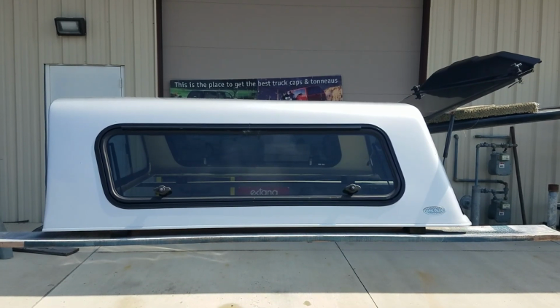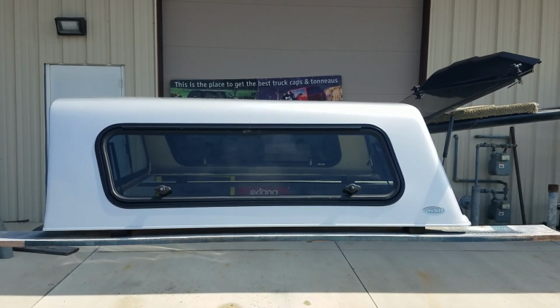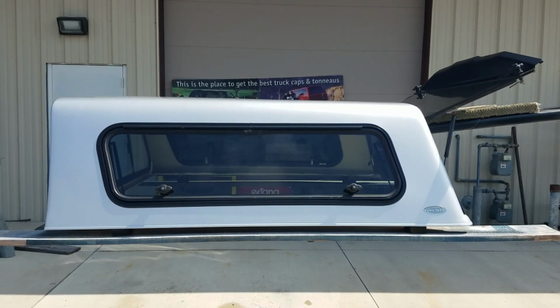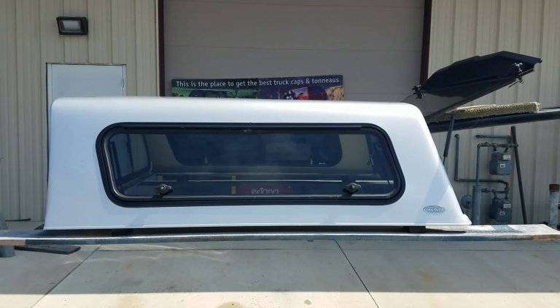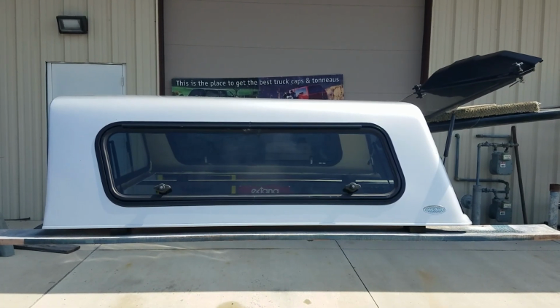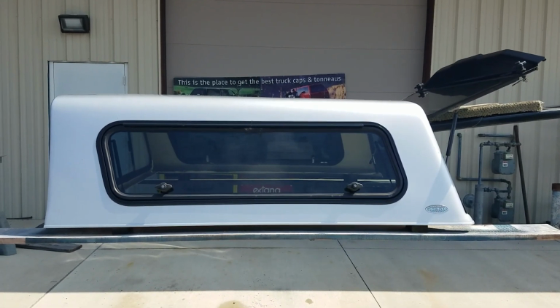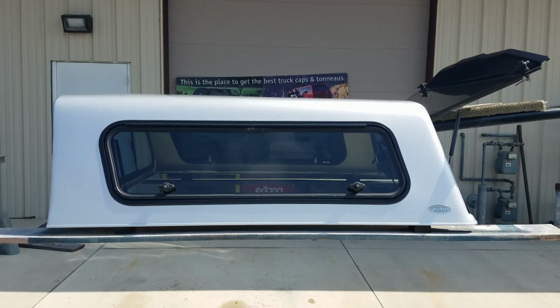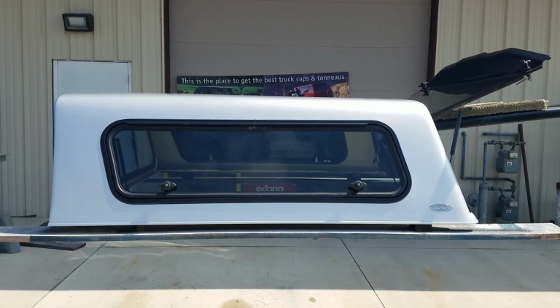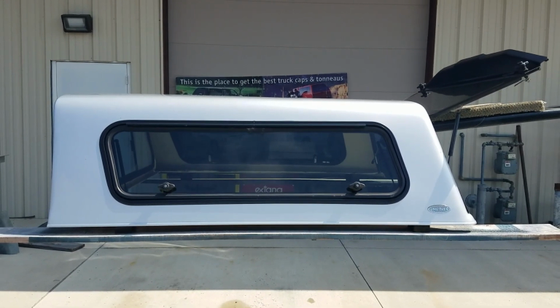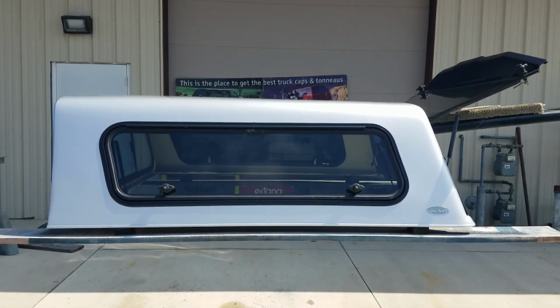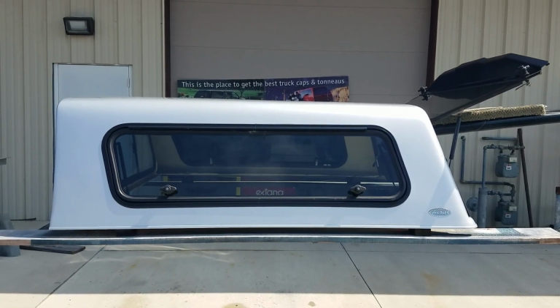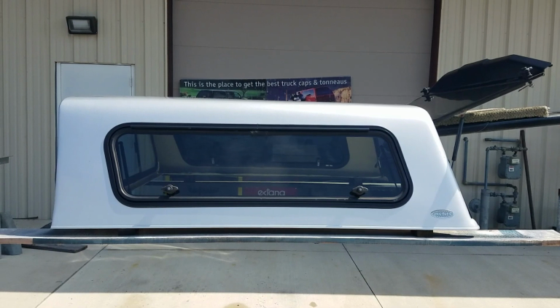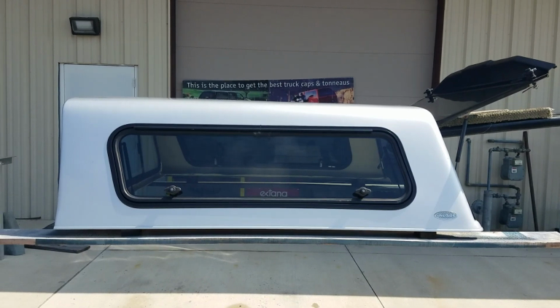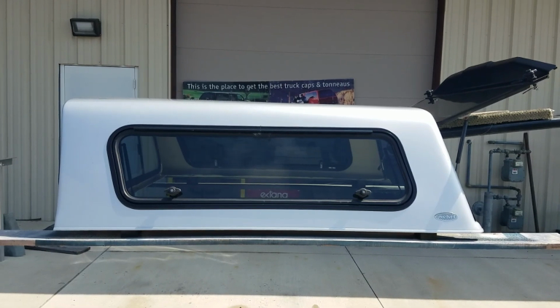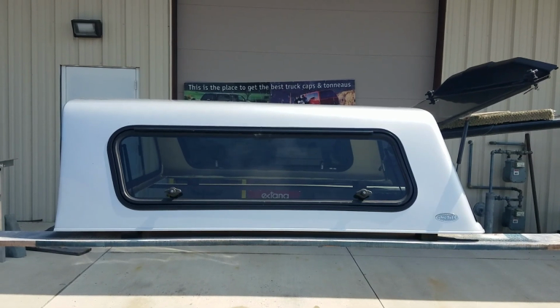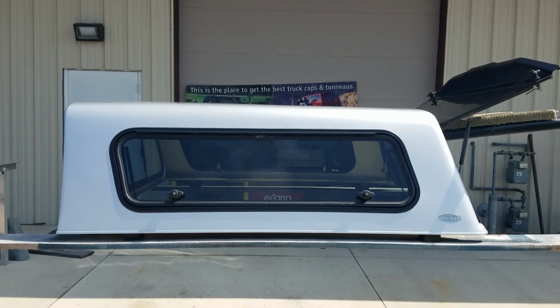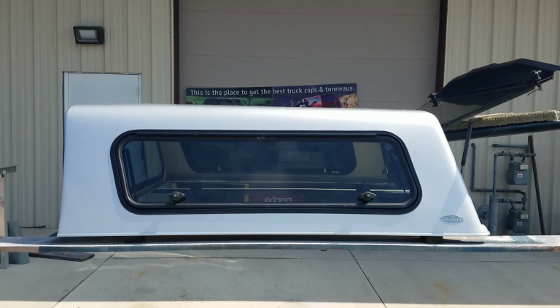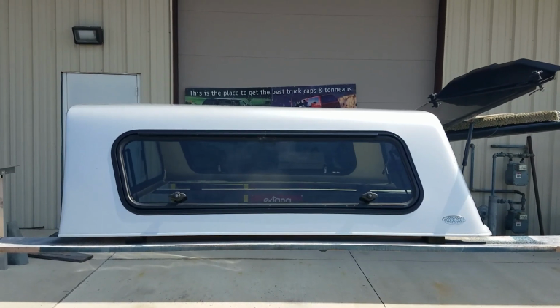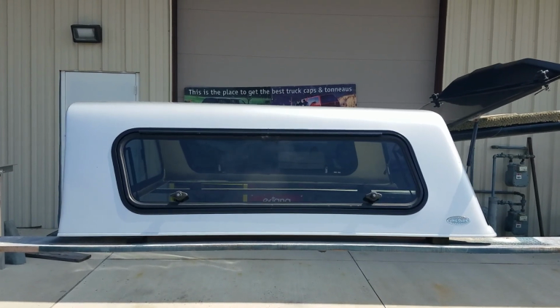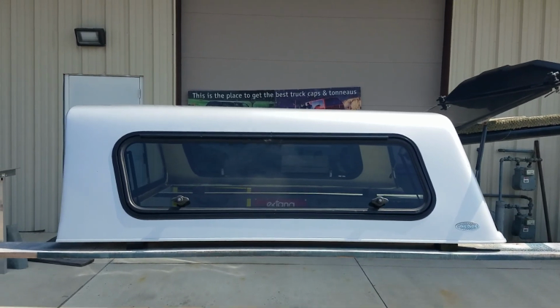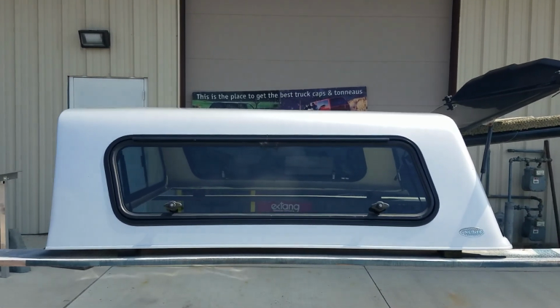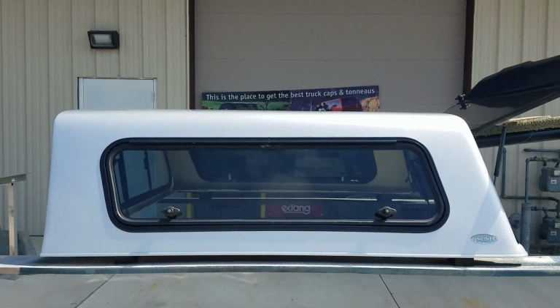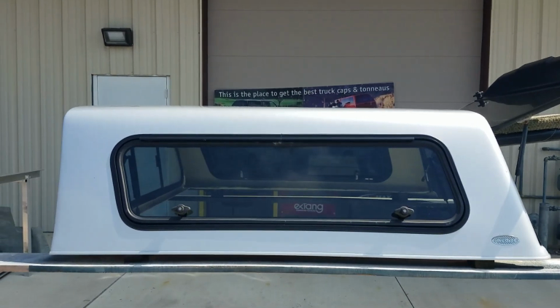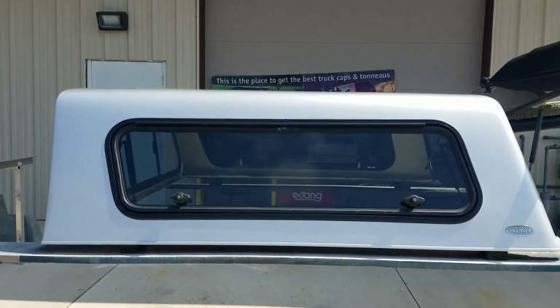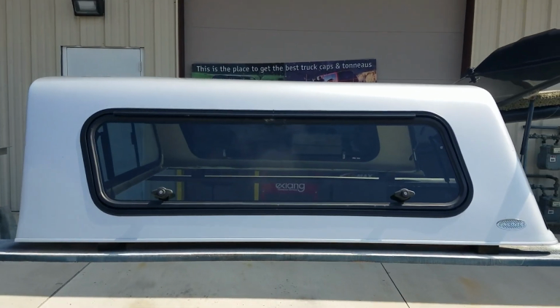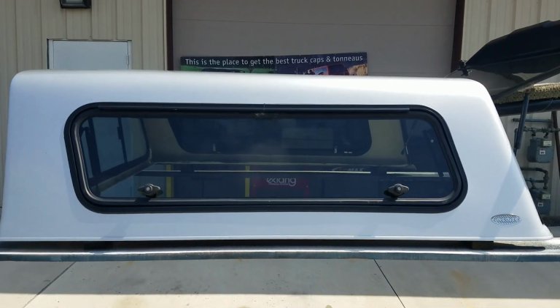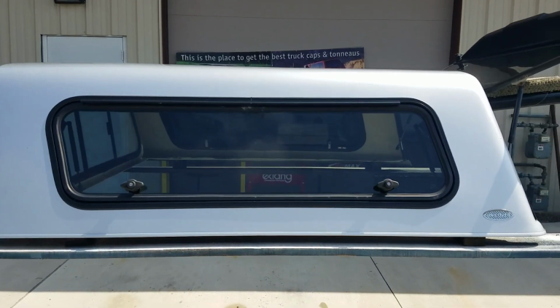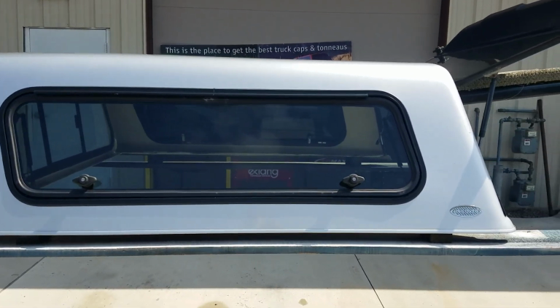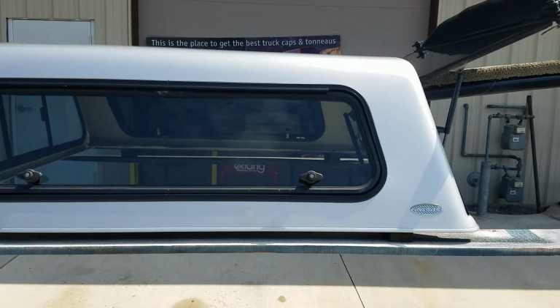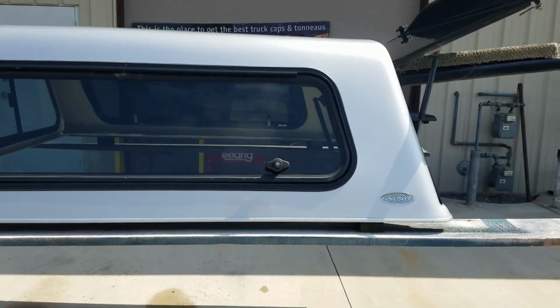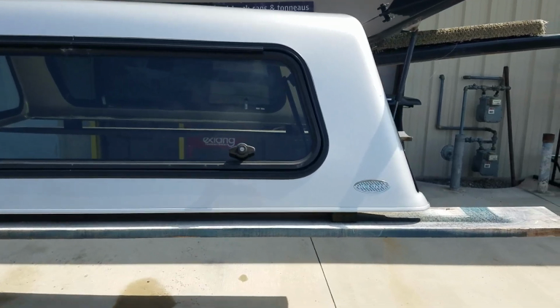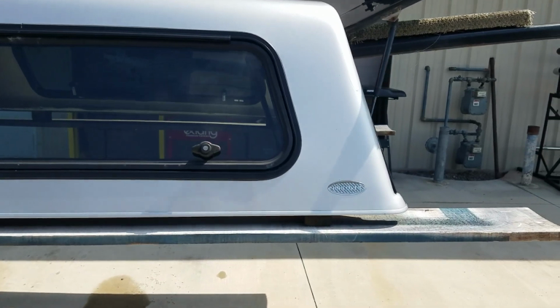Hey guys, today we've got a cab high fiberglass top by Unicover. It fits the 2015 to 2020 Ford F-150 with a five and a half foot bed.